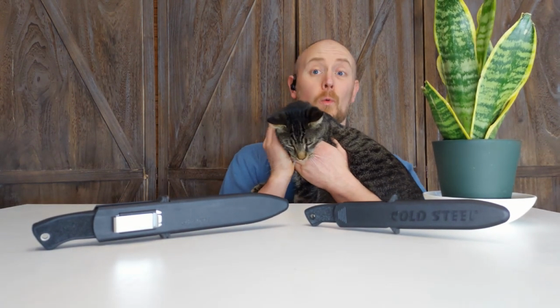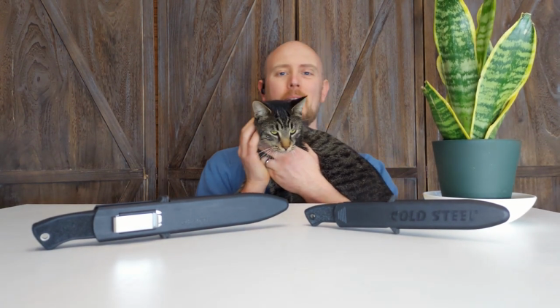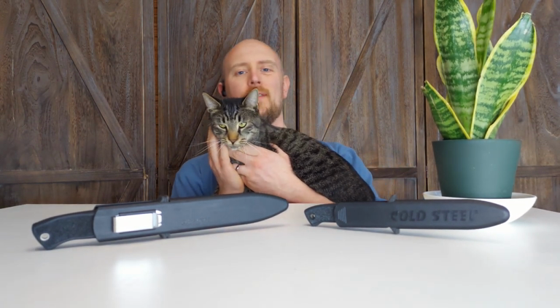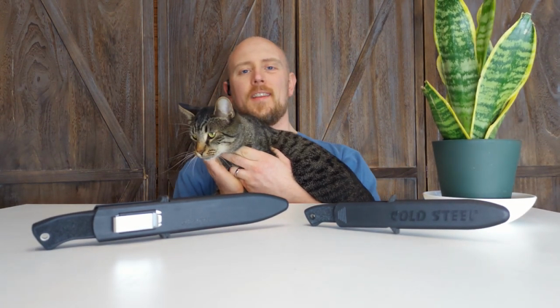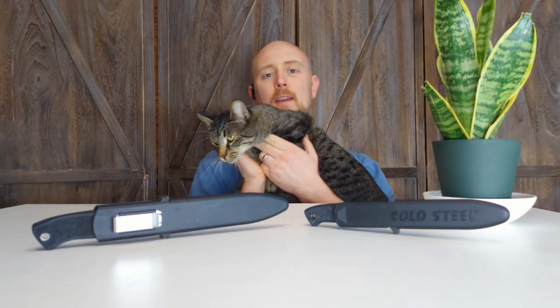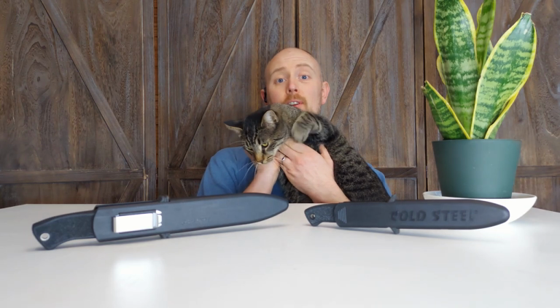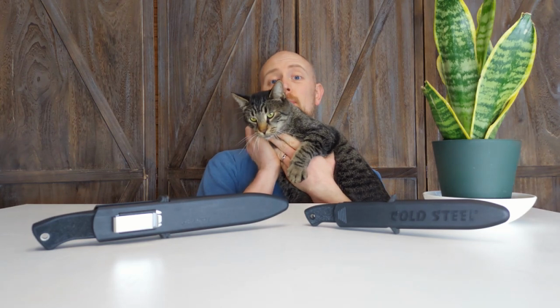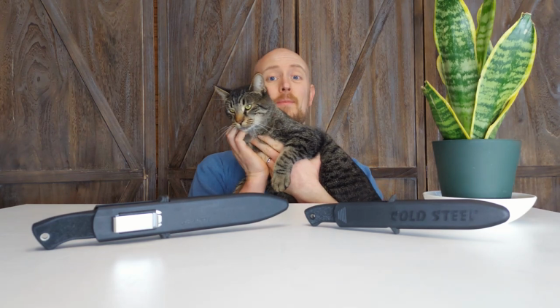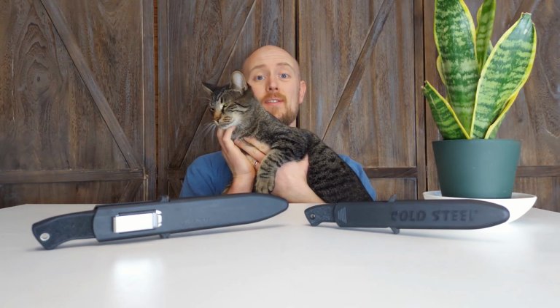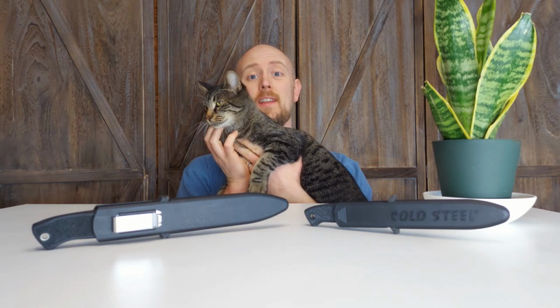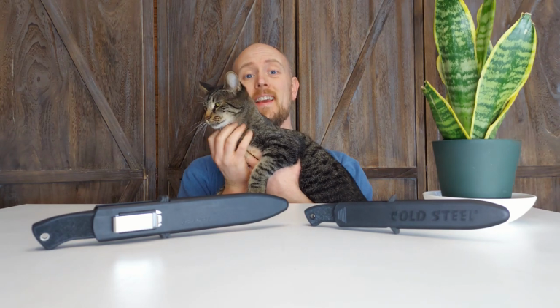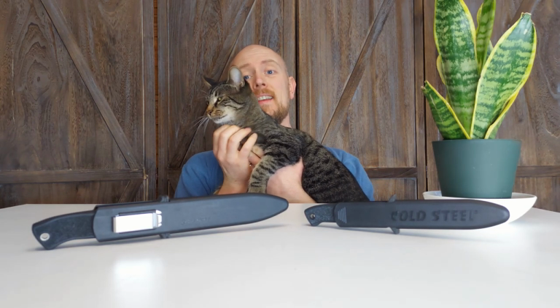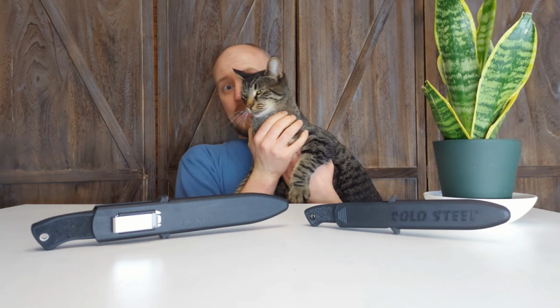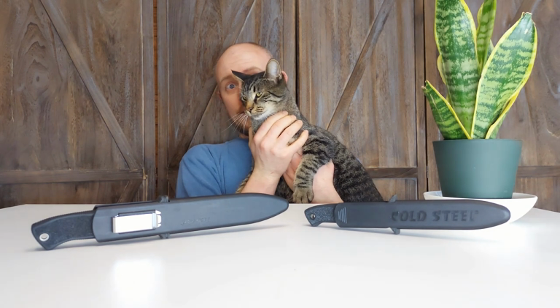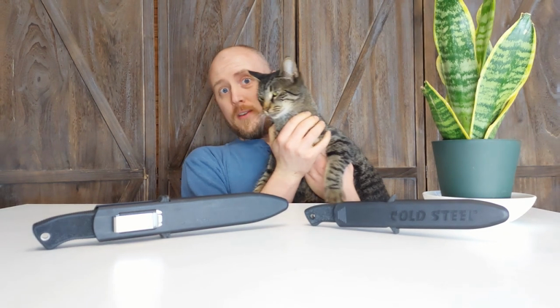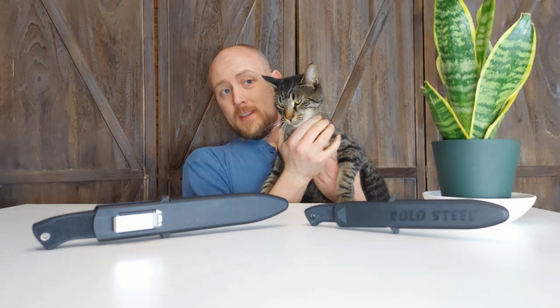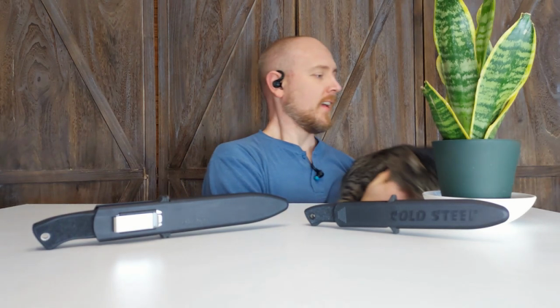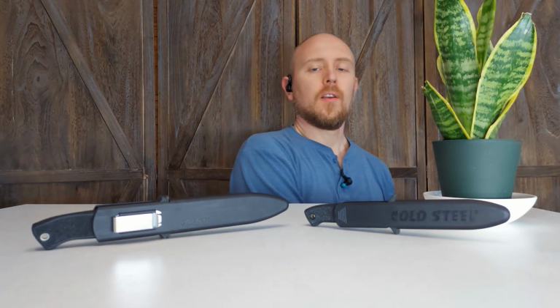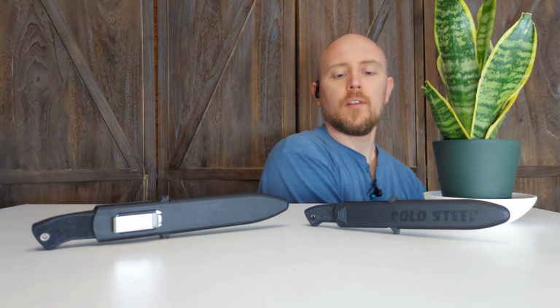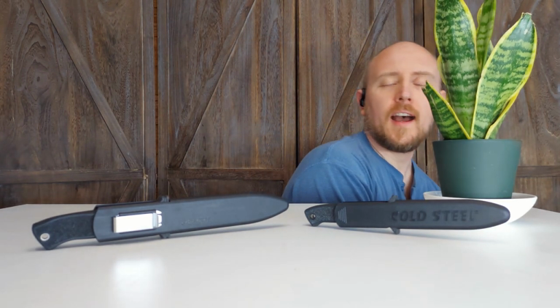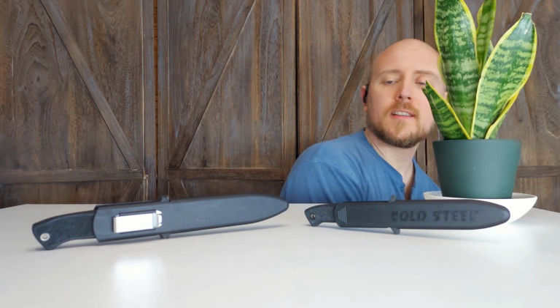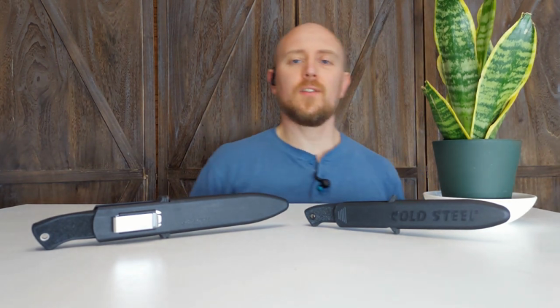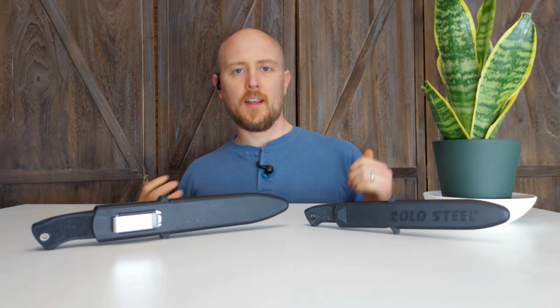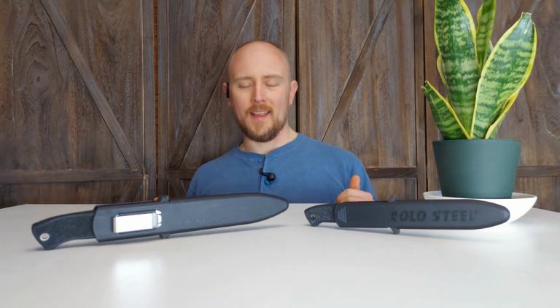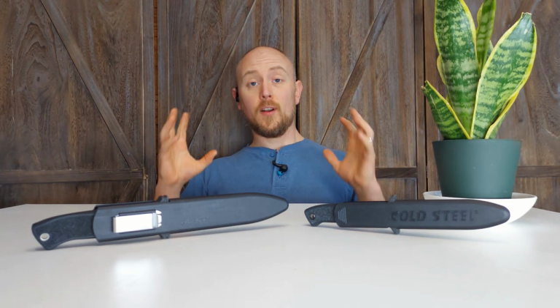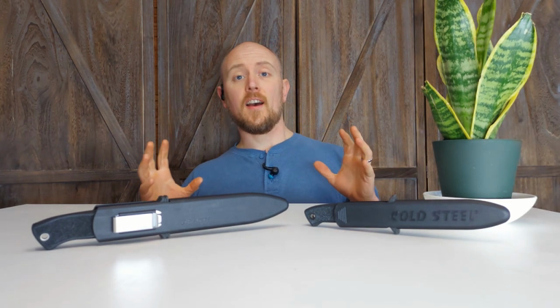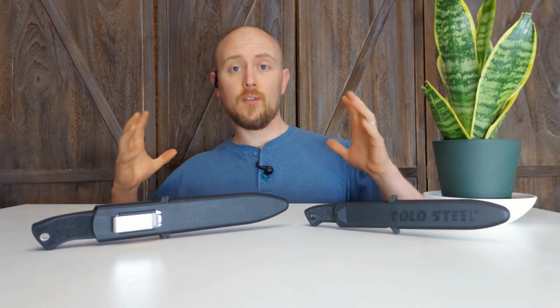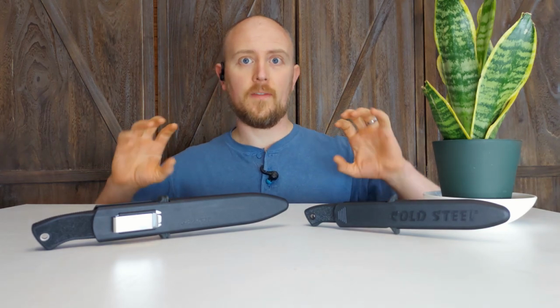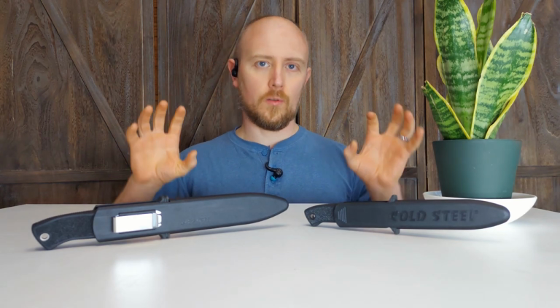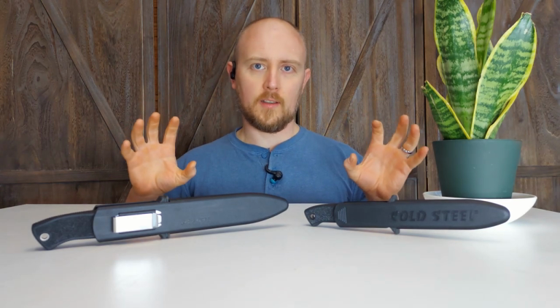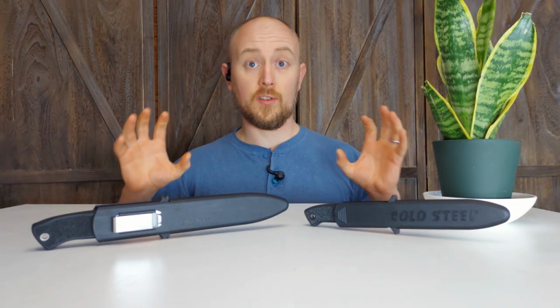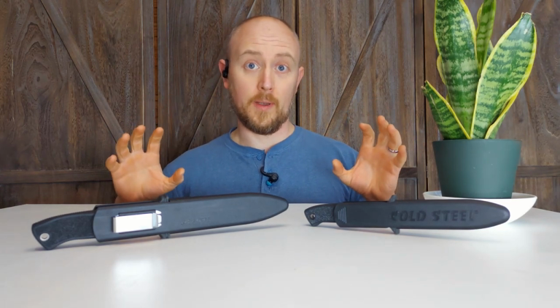Welcome back to the channel. This is my co-star Chalupa. He's helping me introduce the video today. Say hi to the camera Chalupa, you're famous now. I always like to shine a spotlight on products that are good stuff that don't cost as much as some of their competitors.